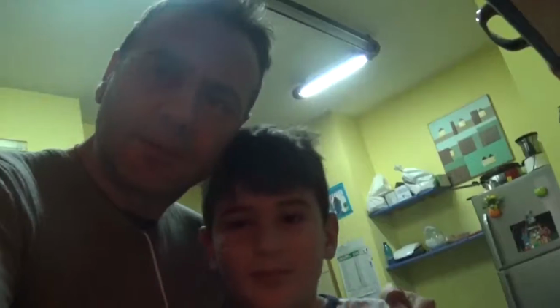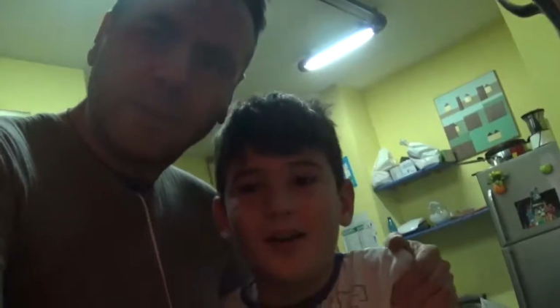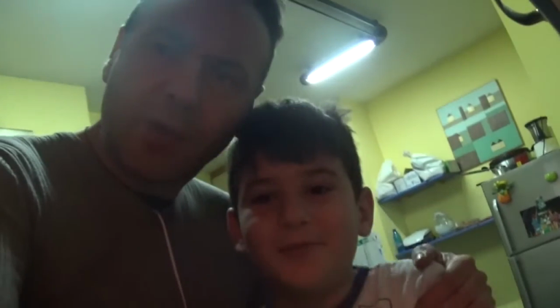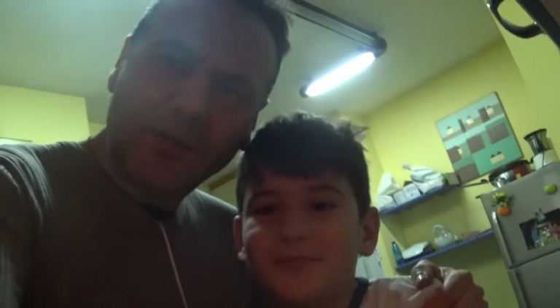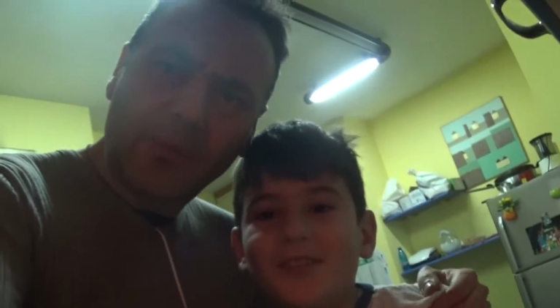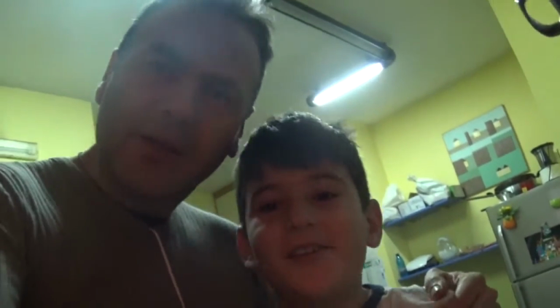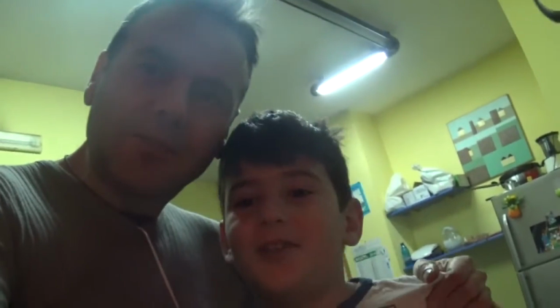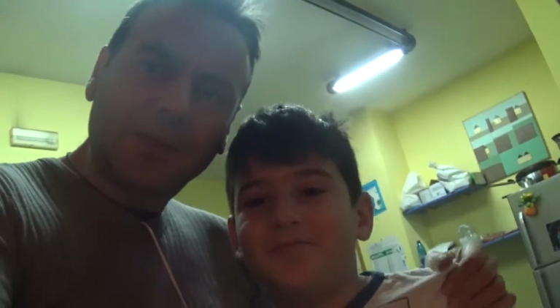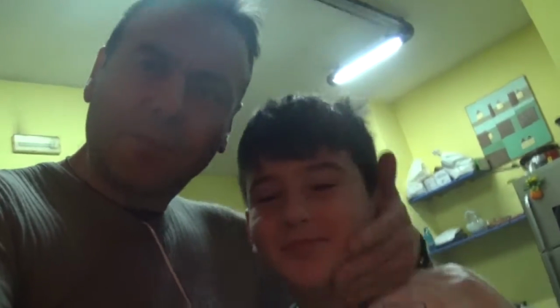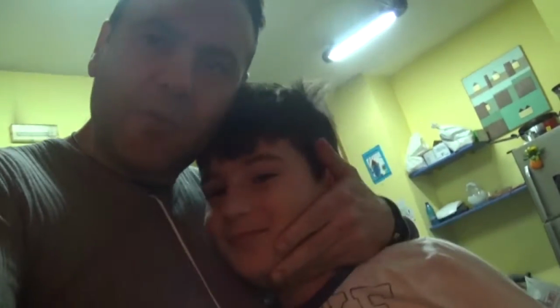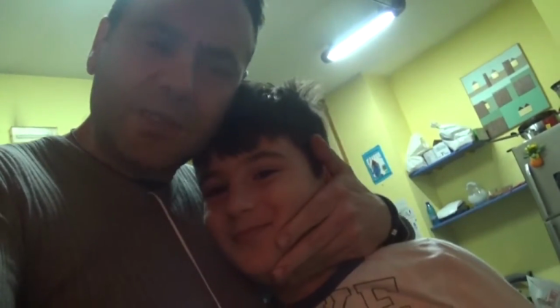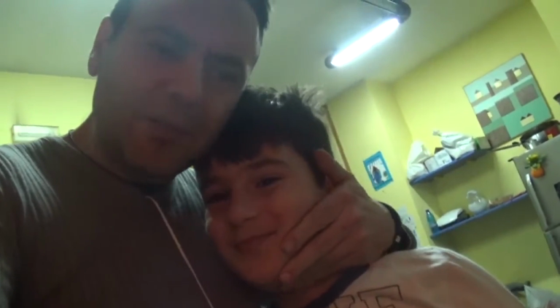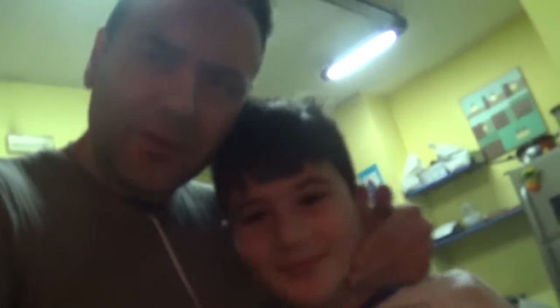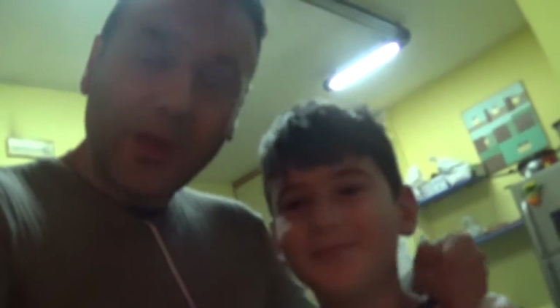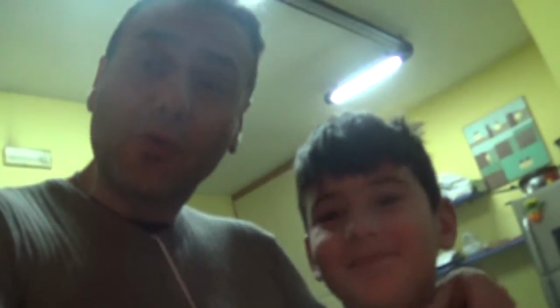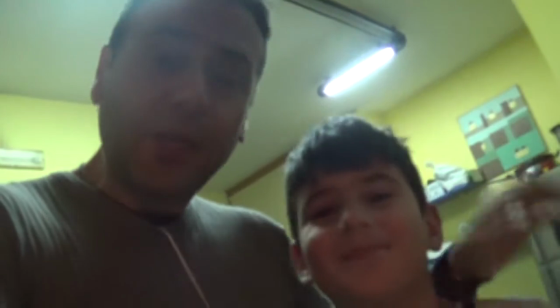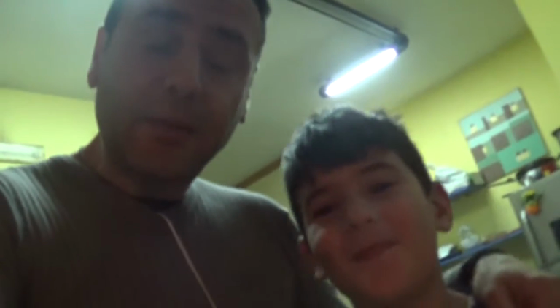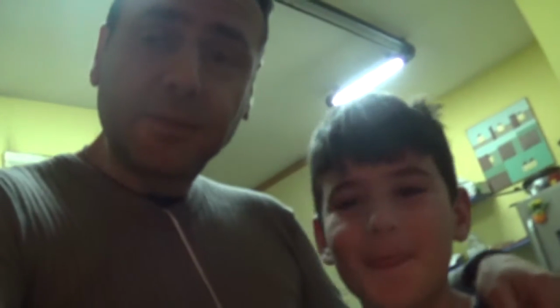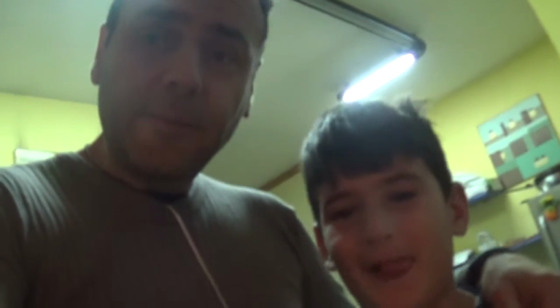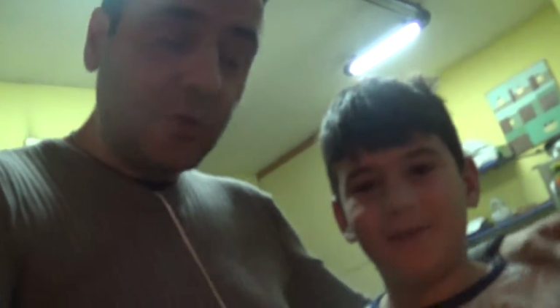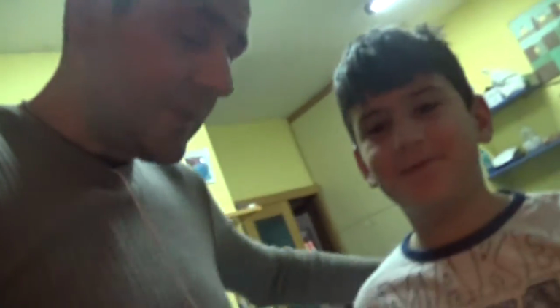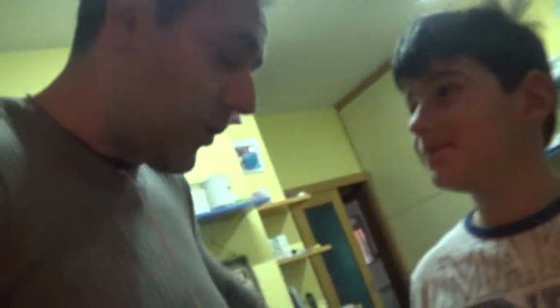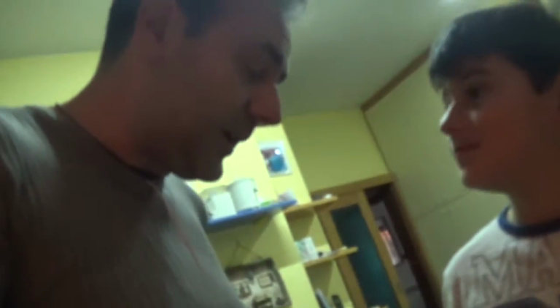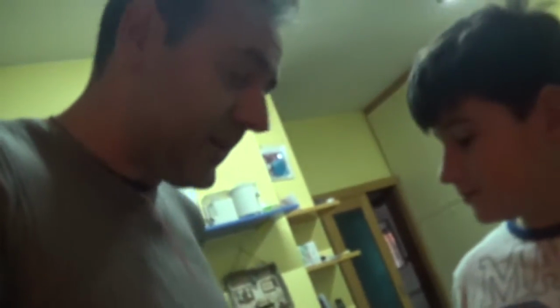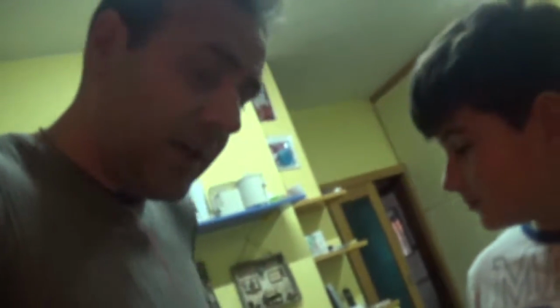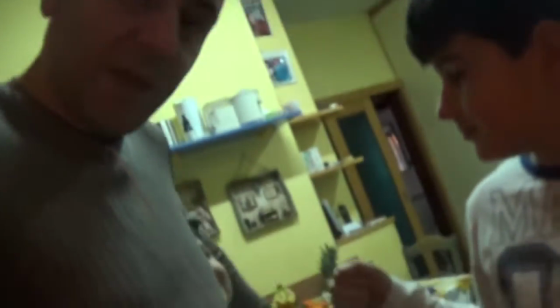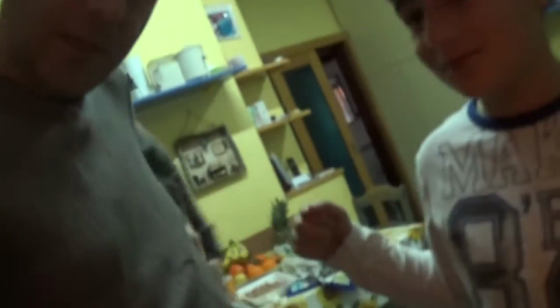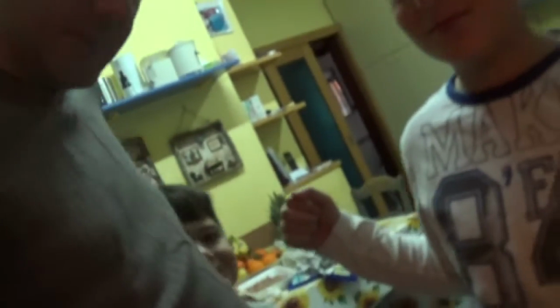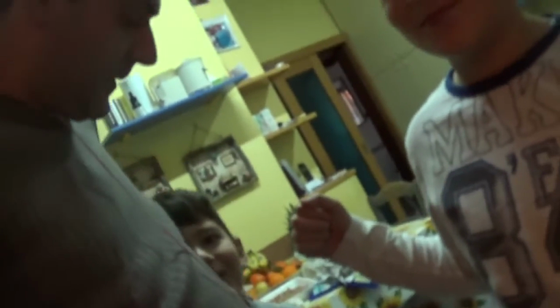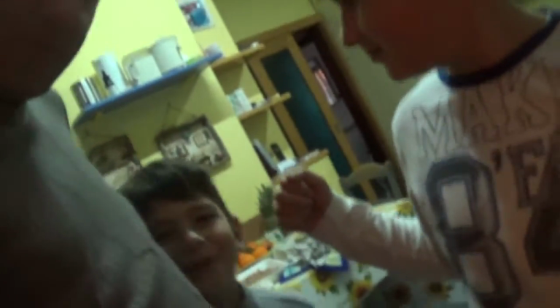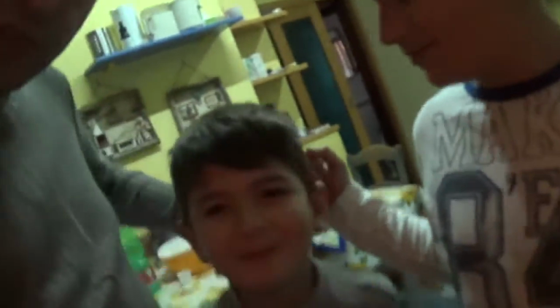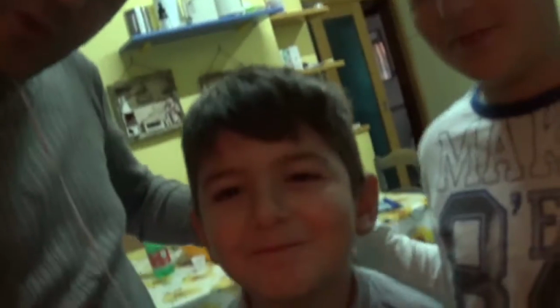Hello guys, everyone! Merry Christmas! This is my nephew Aleksandro. I'm going to cook today, and also there's another one here — he's hiding behind me. It's Francesco.